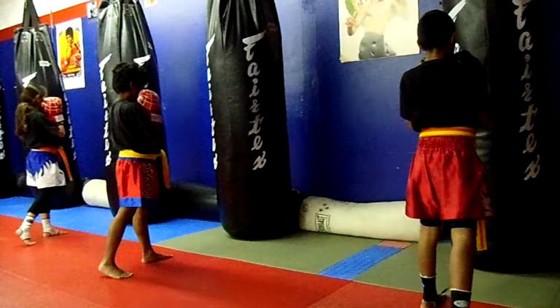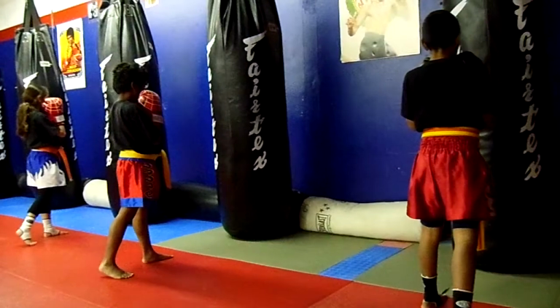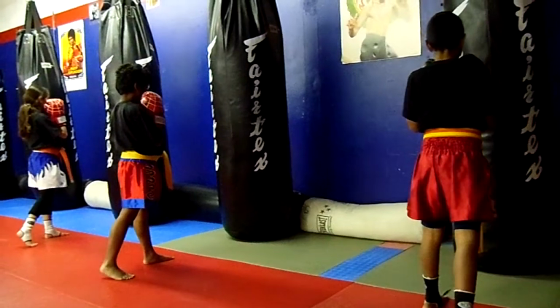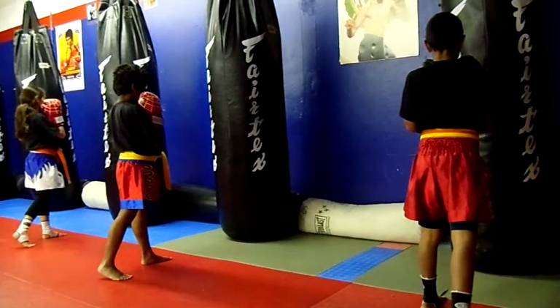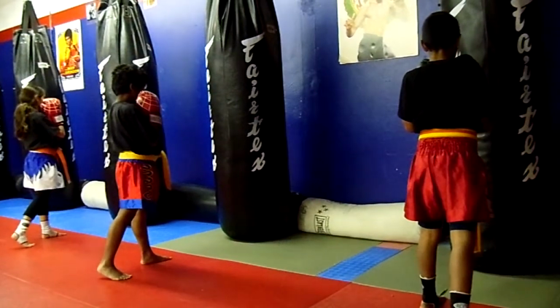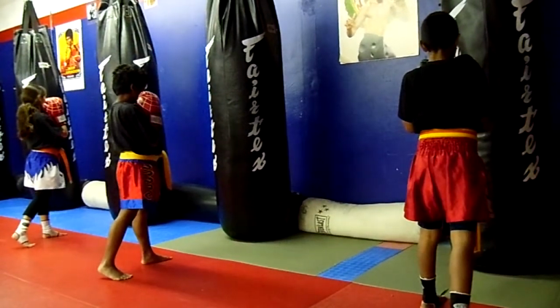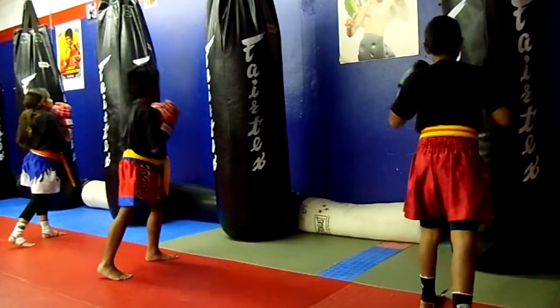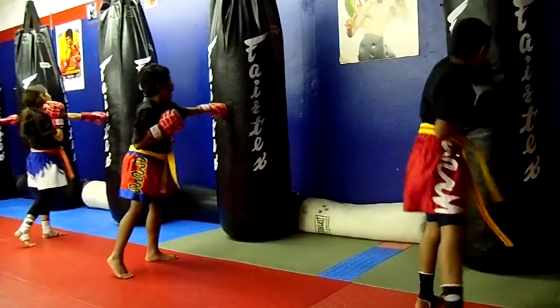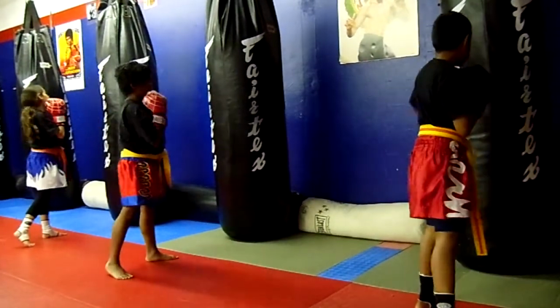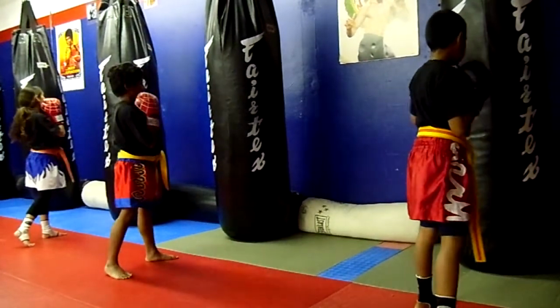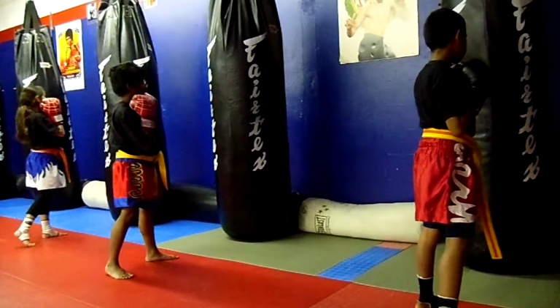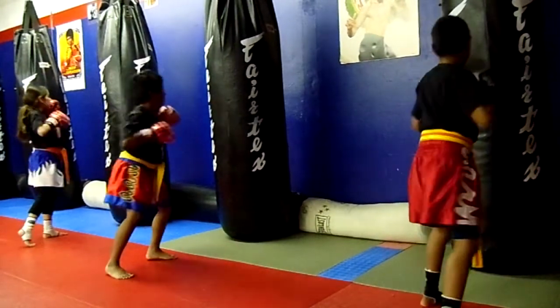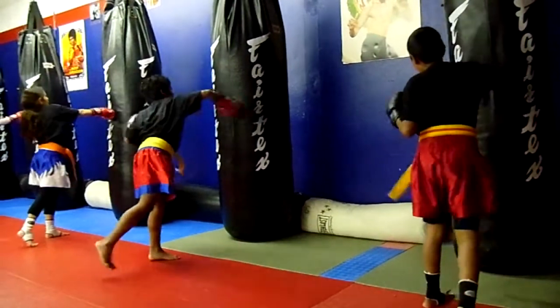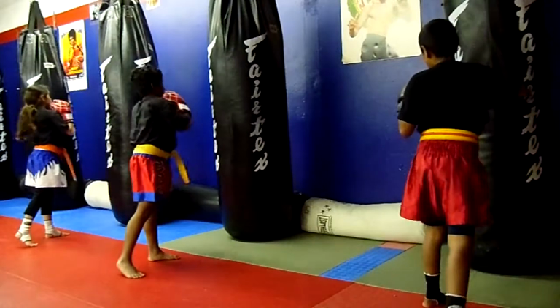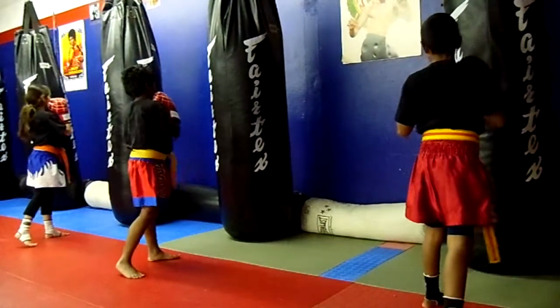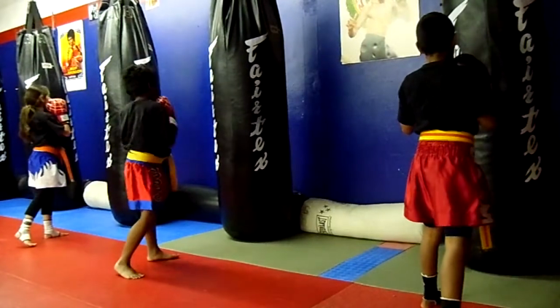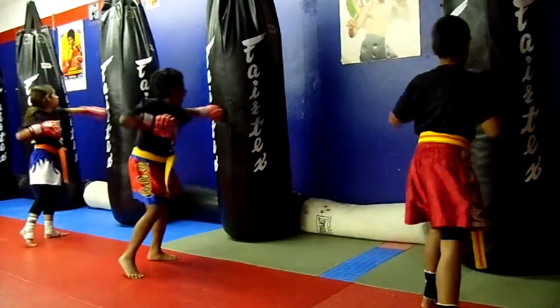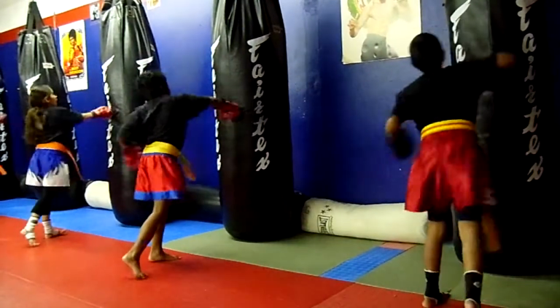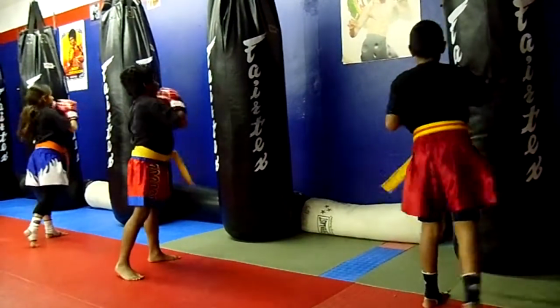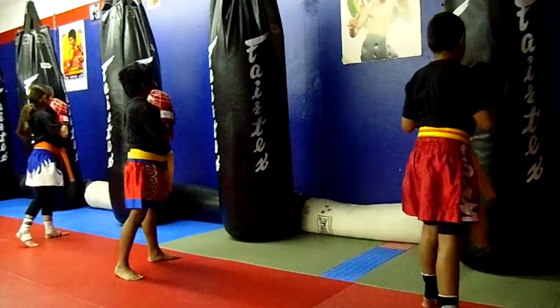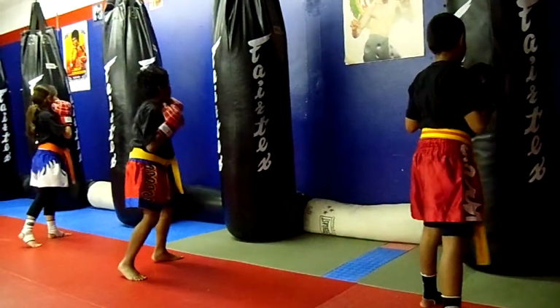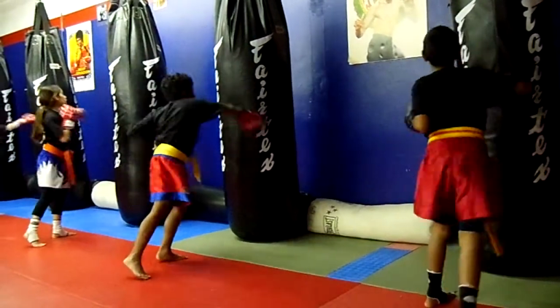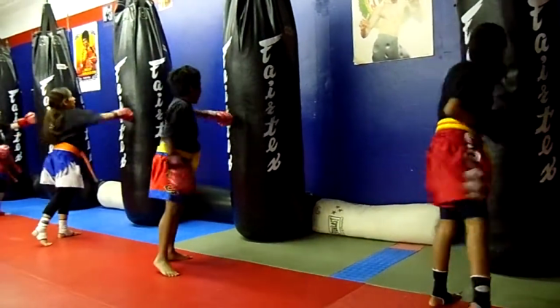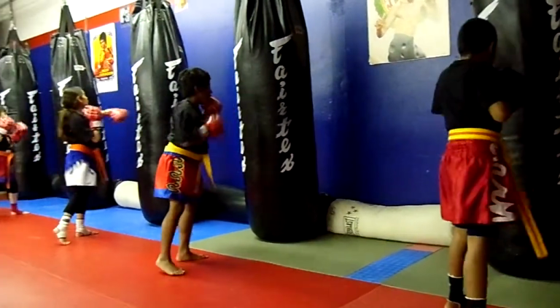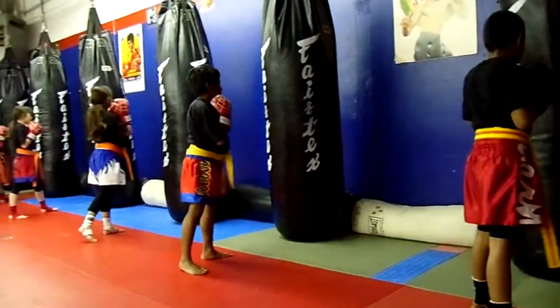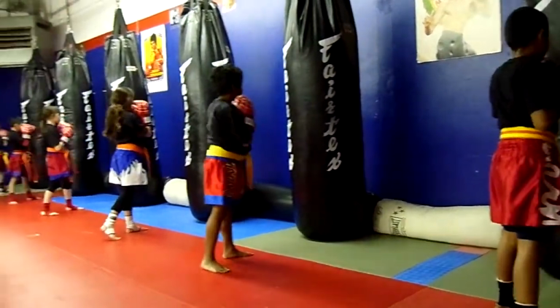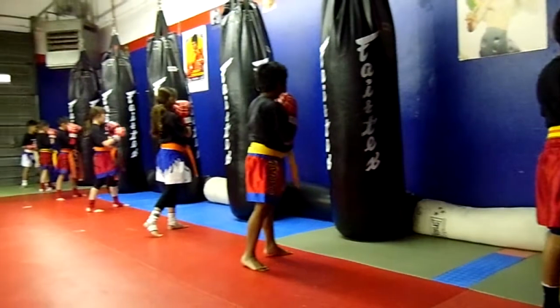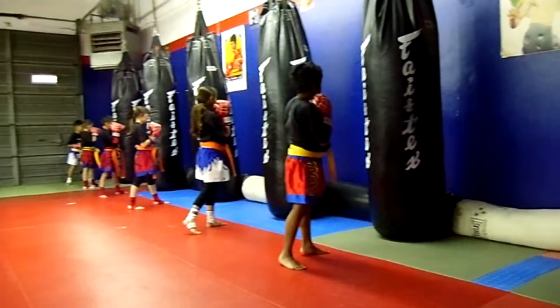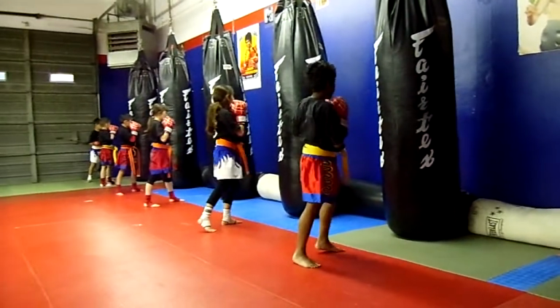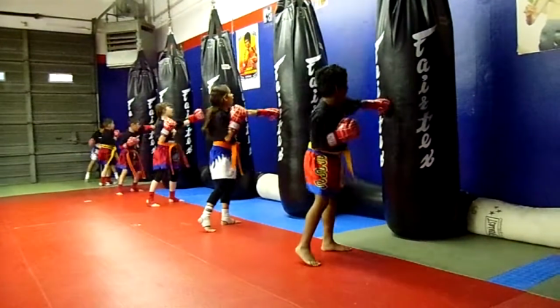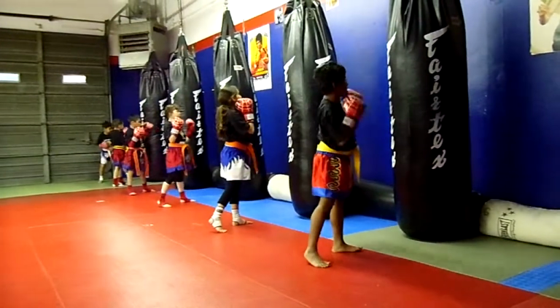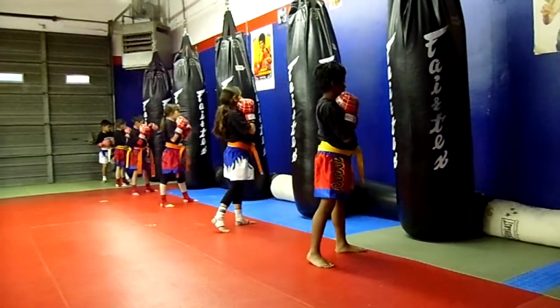Basic punches by the numbers. One, two. One, two. Two, one, two.